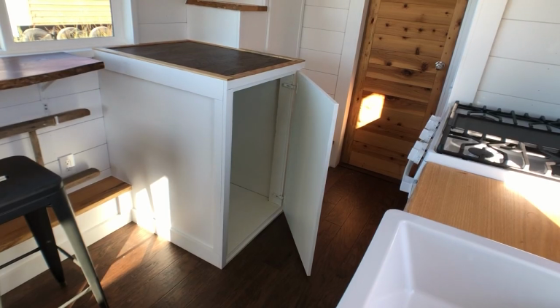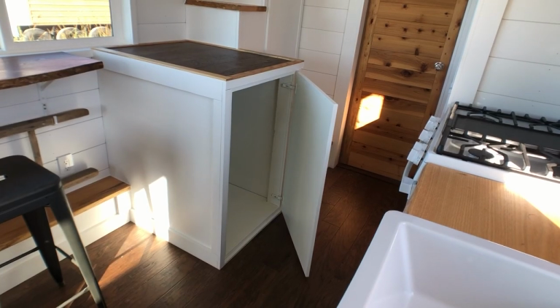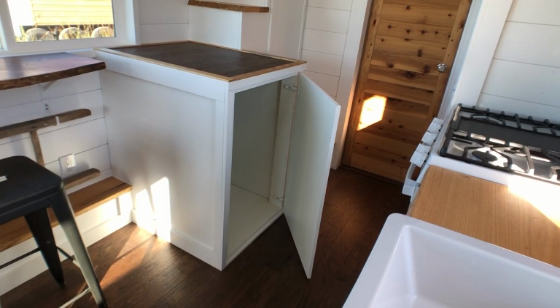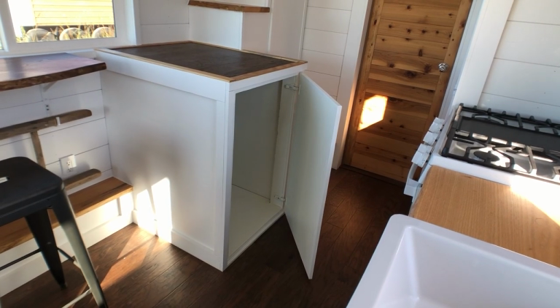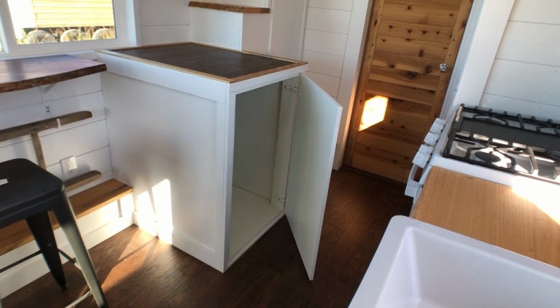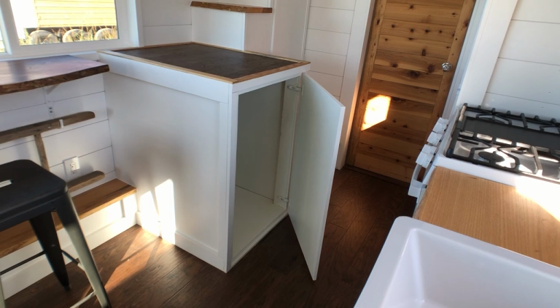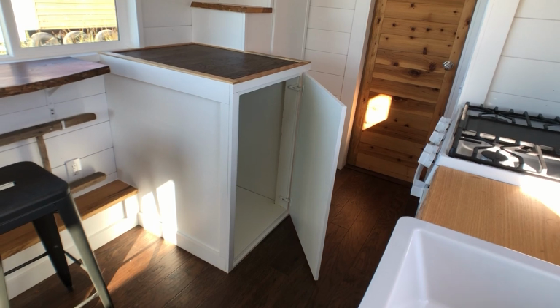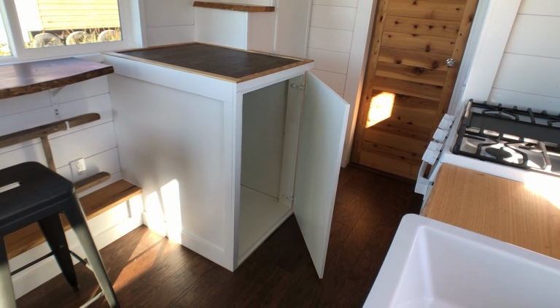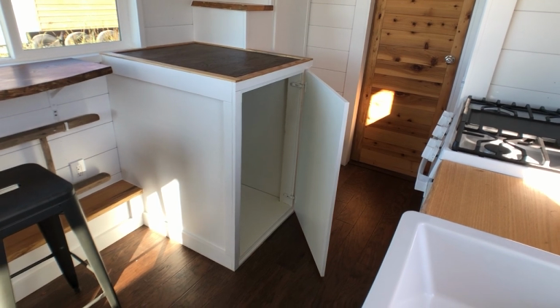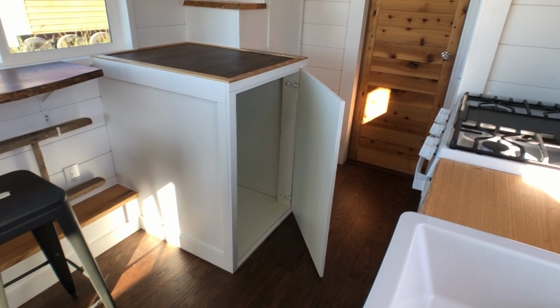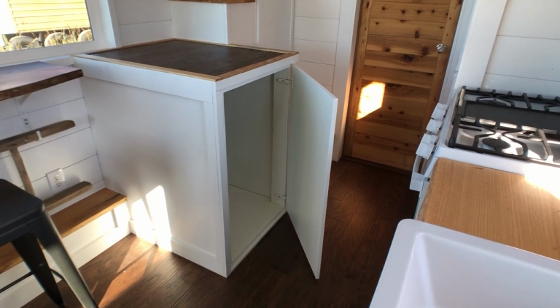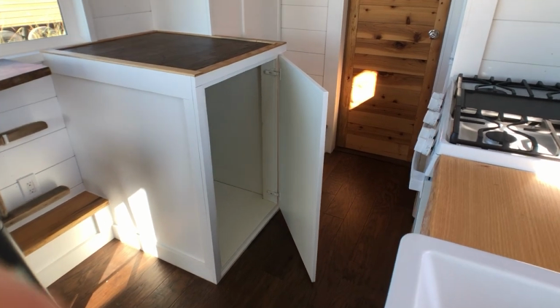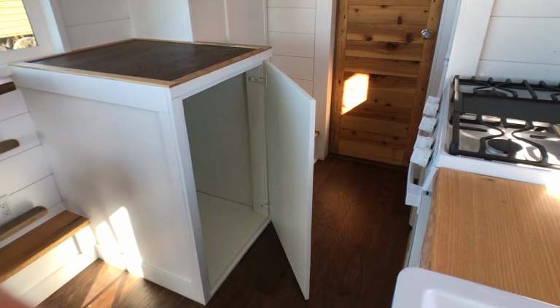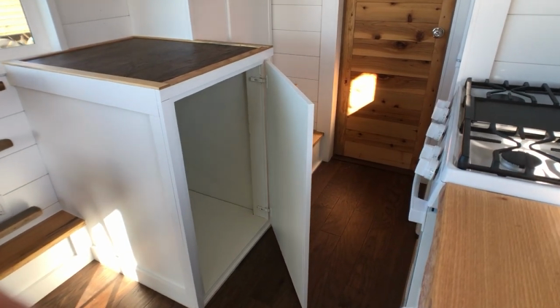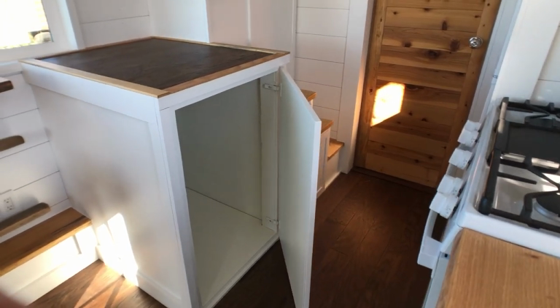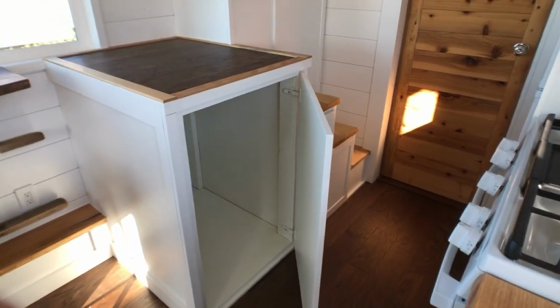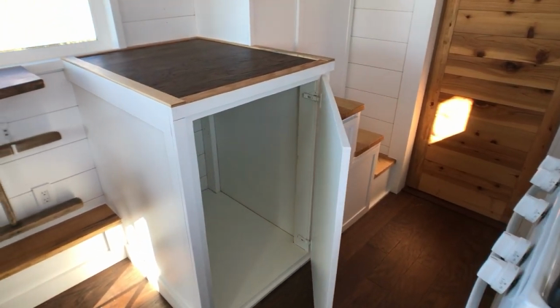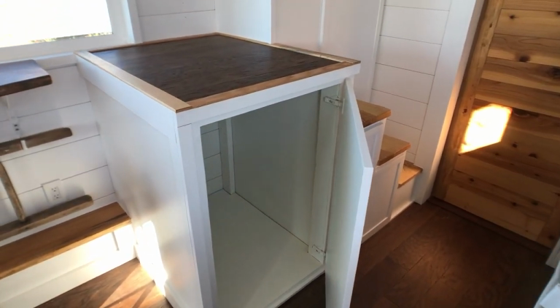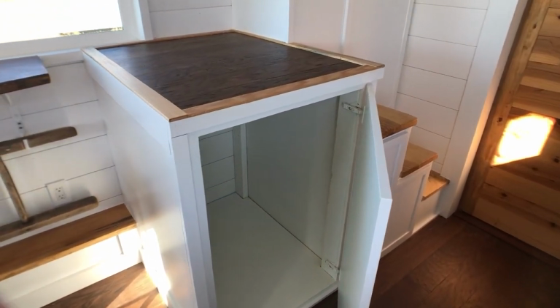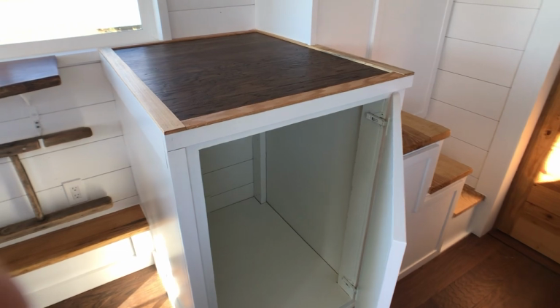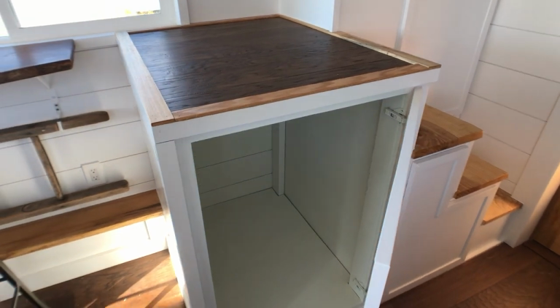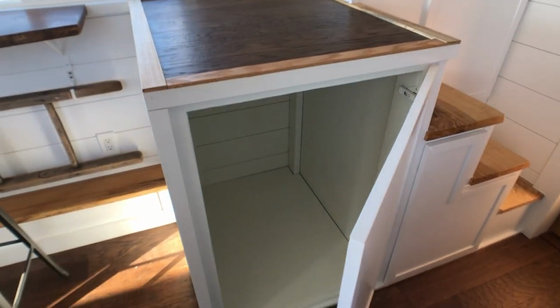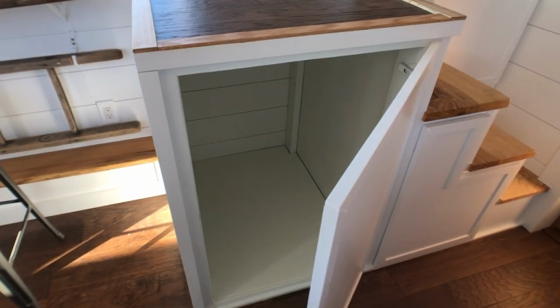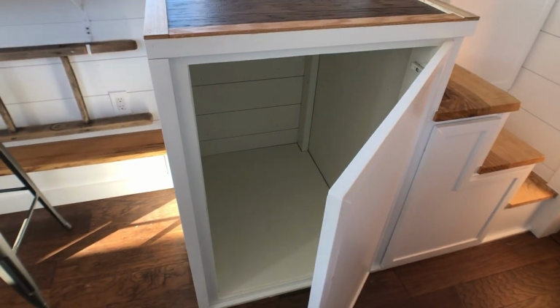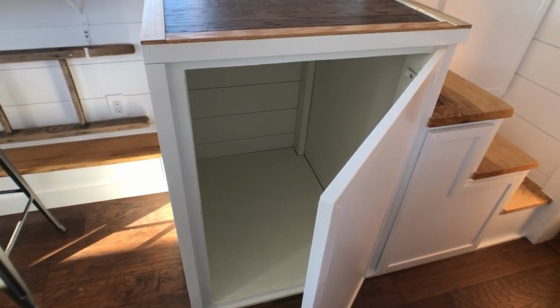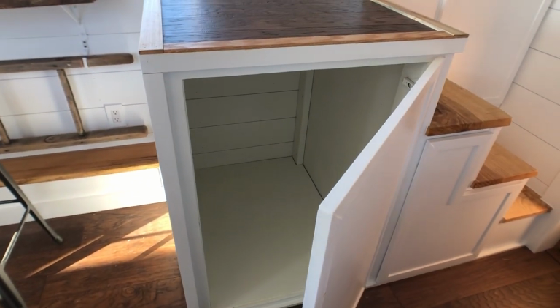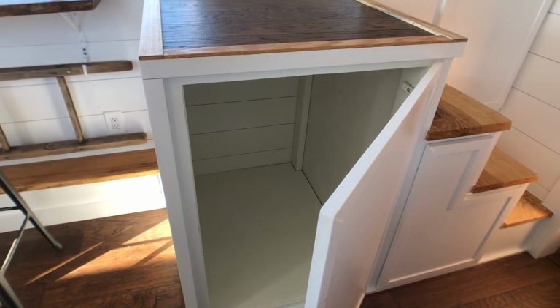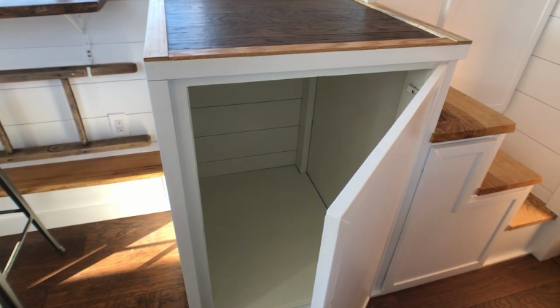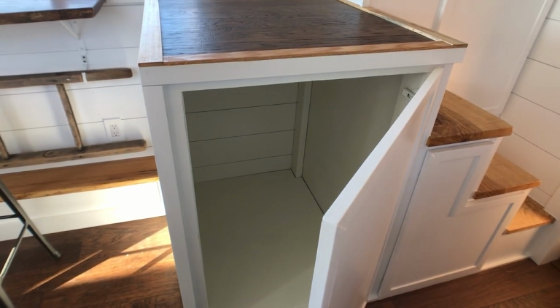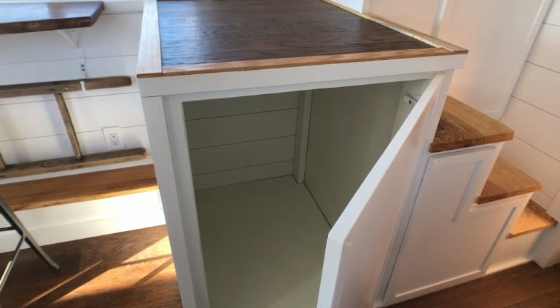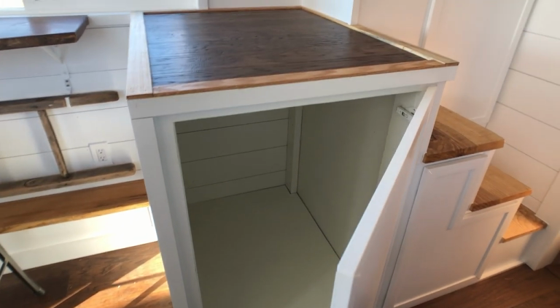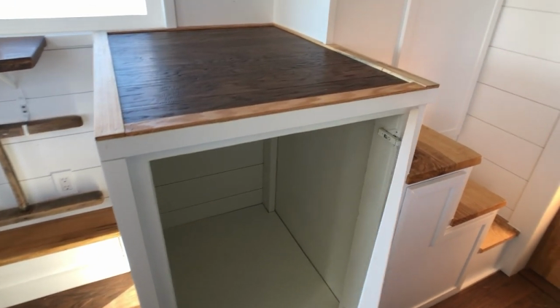One key feature of Maid Relative Tiny Homes is the spacious storage underneath every step. It's really nice and allows you to be discreet with your storage and keep everything tidy.